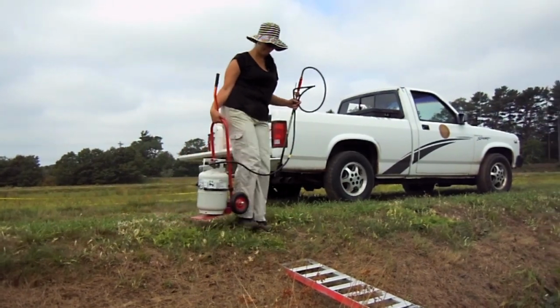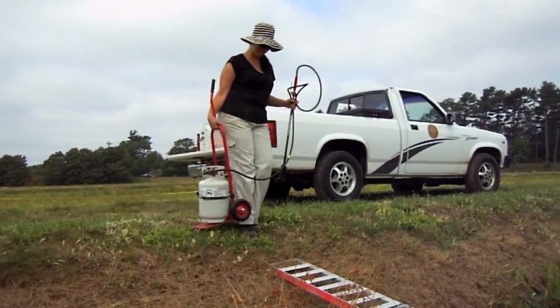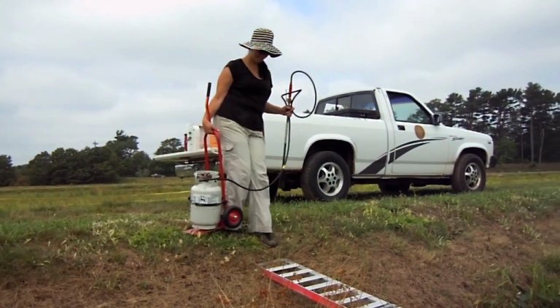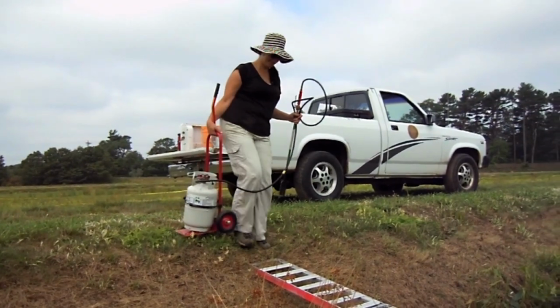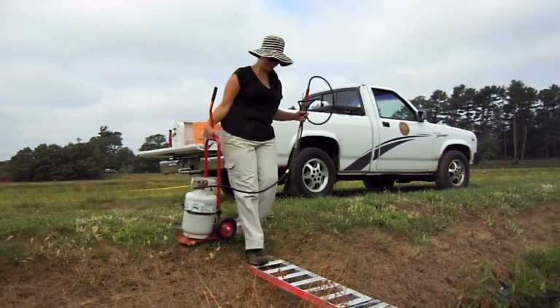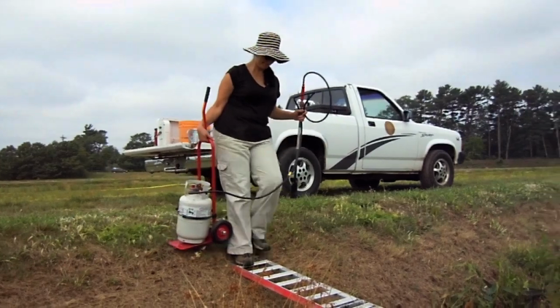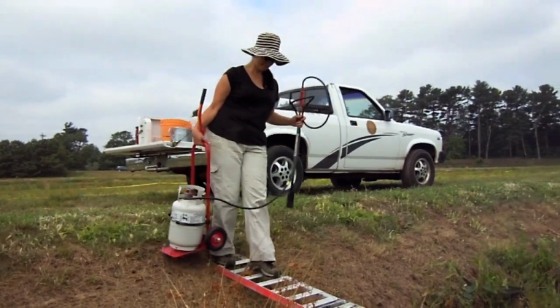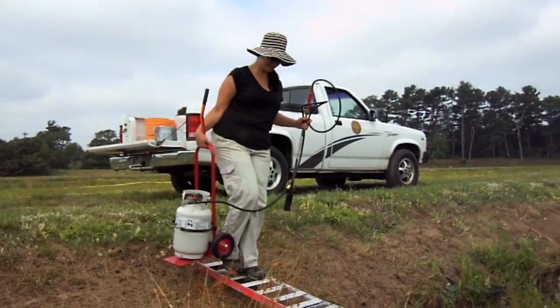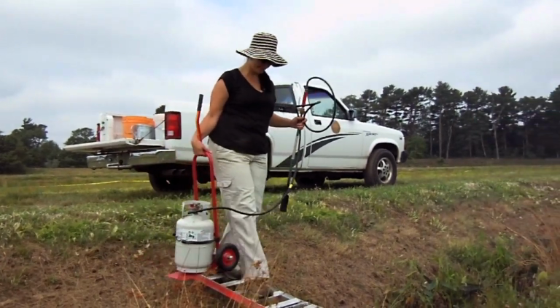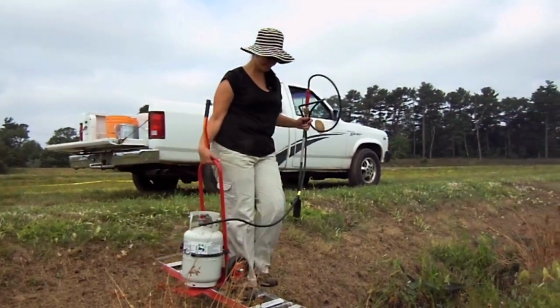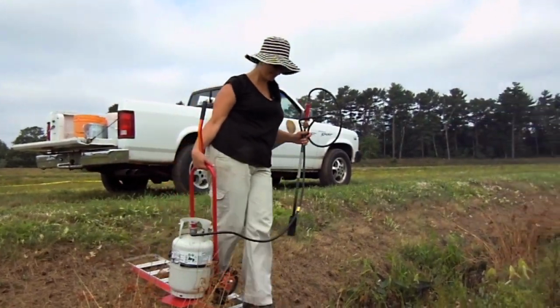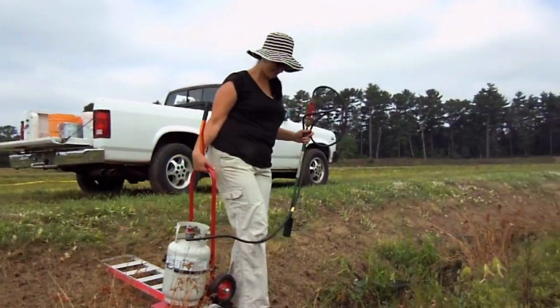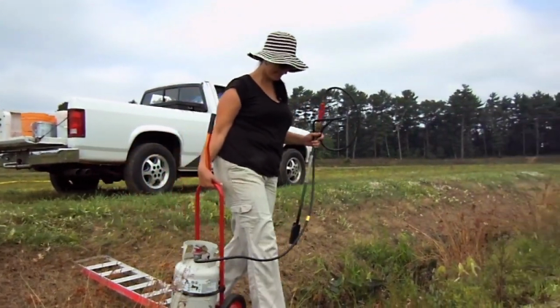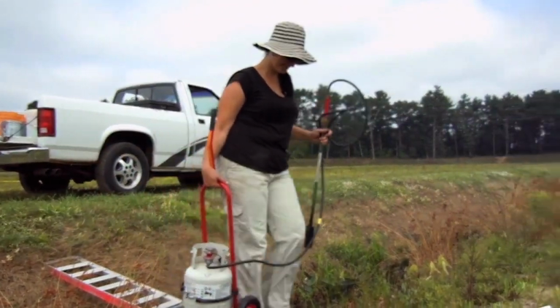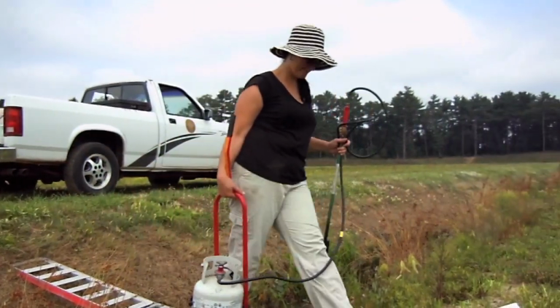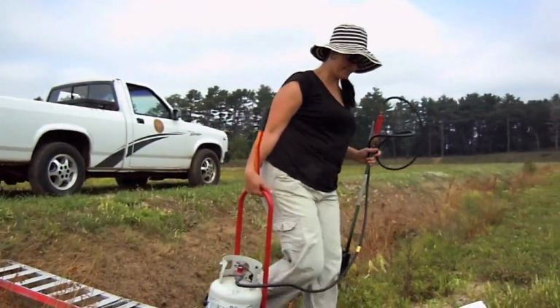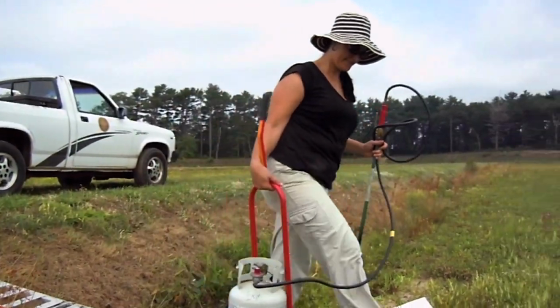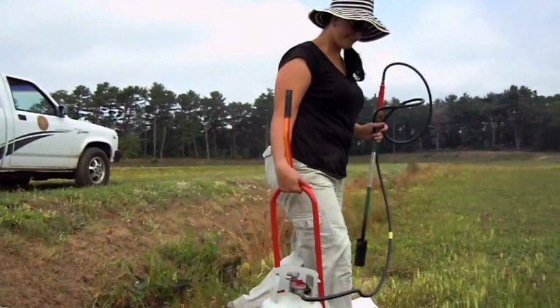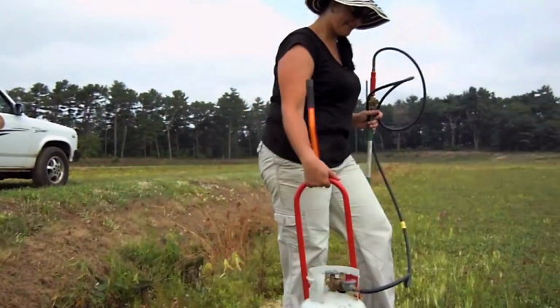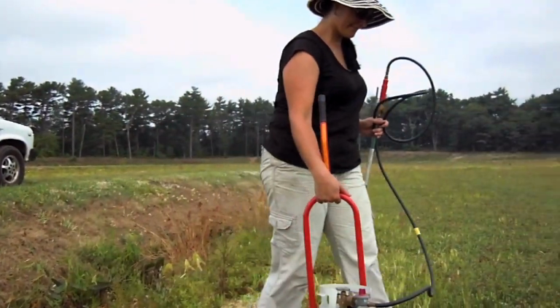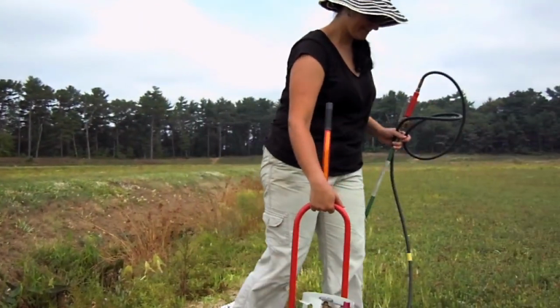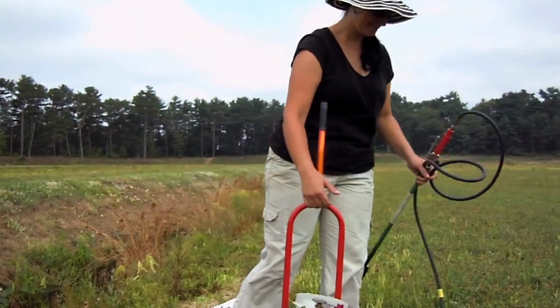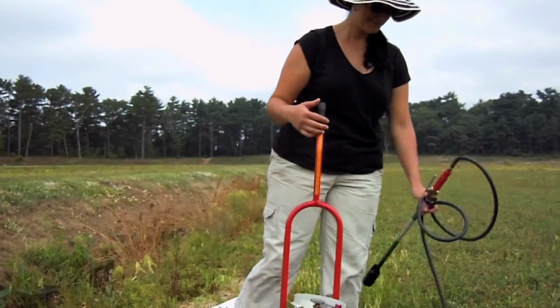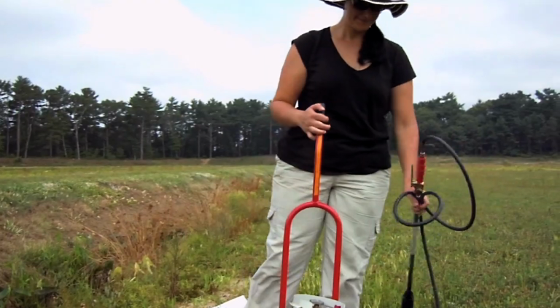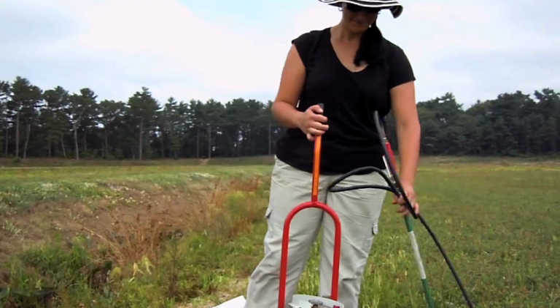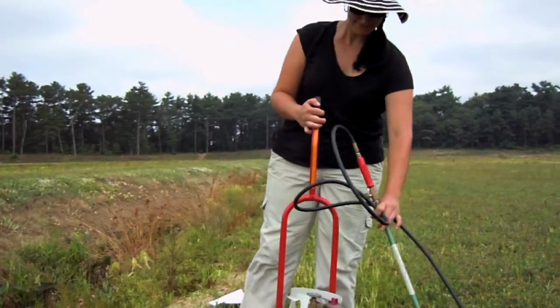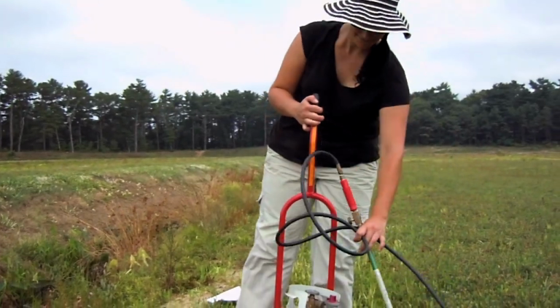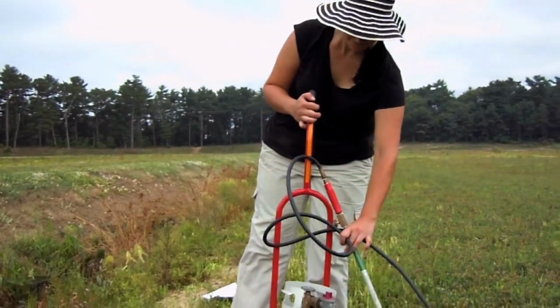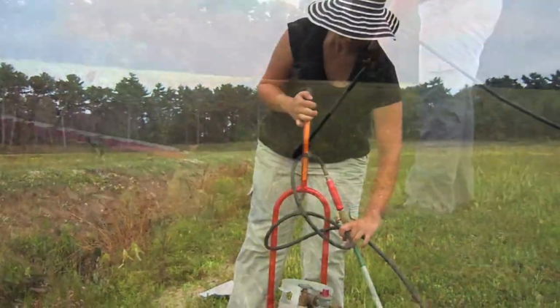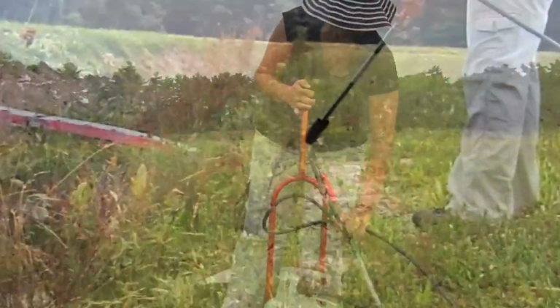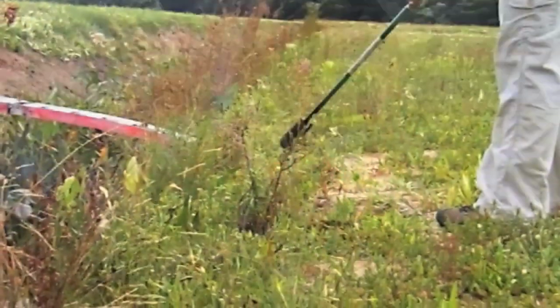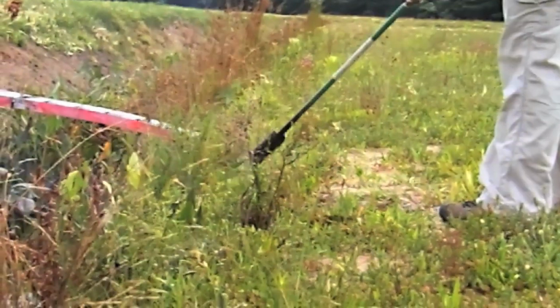Weeds growing in non-crop areas such as ditches, dikes, and bog edges can spread easily onto the farm area. Weeds in these areas are important to control.